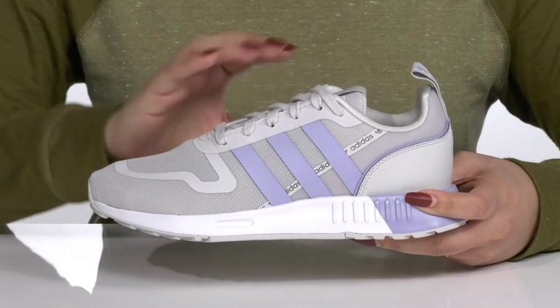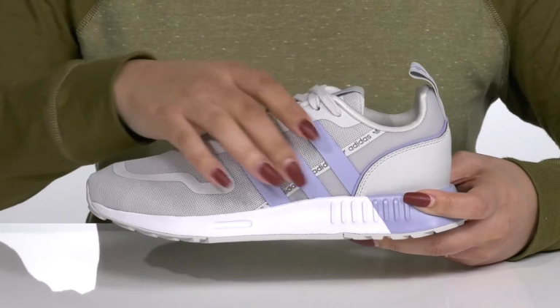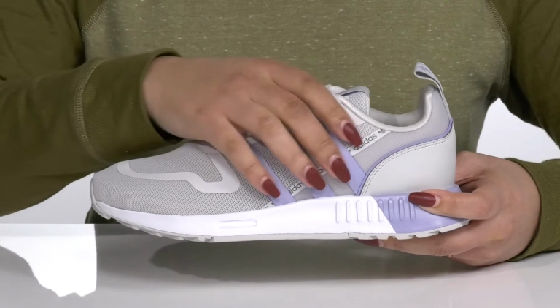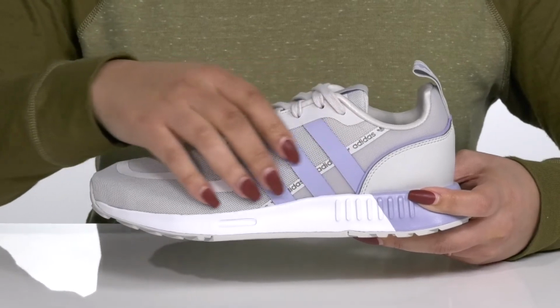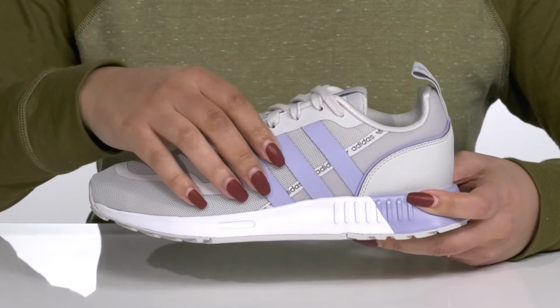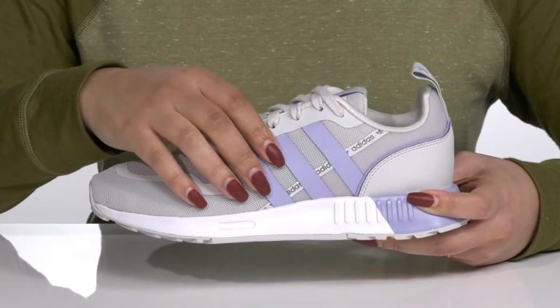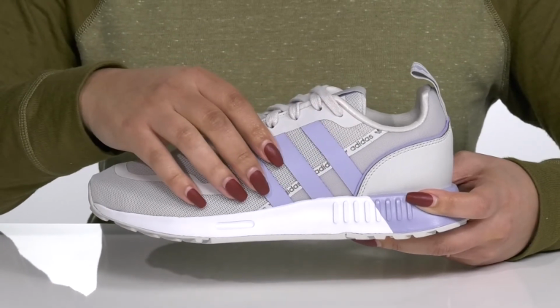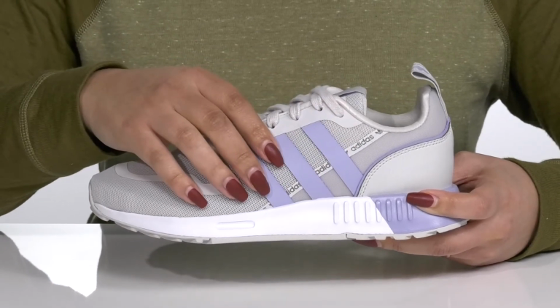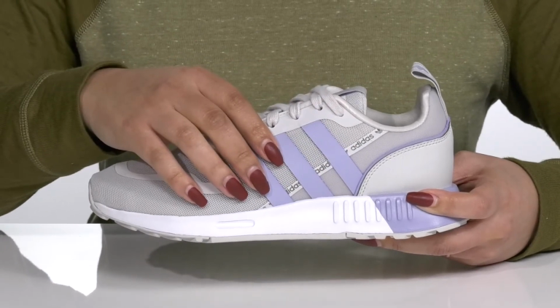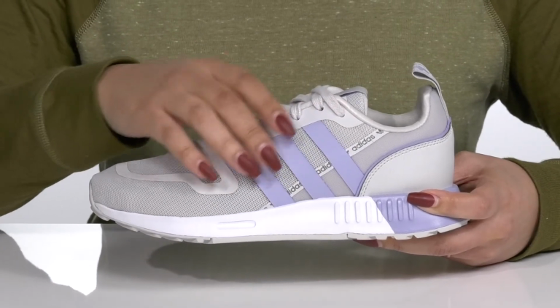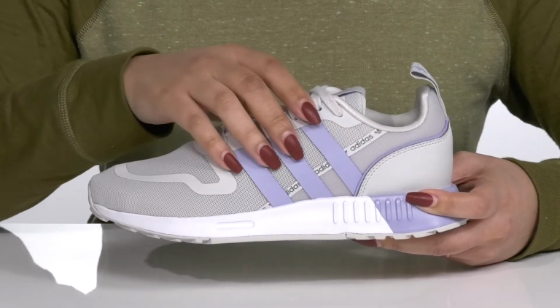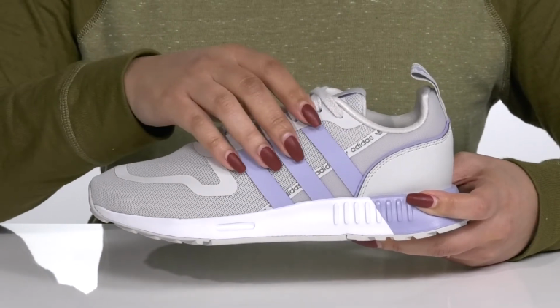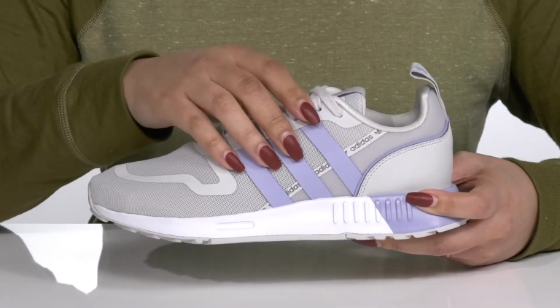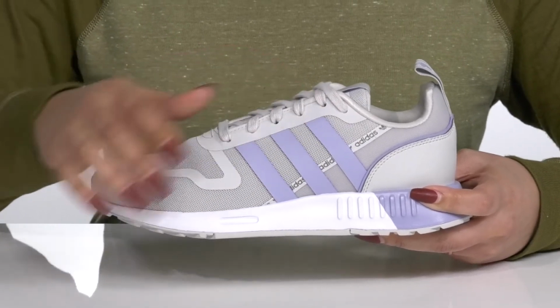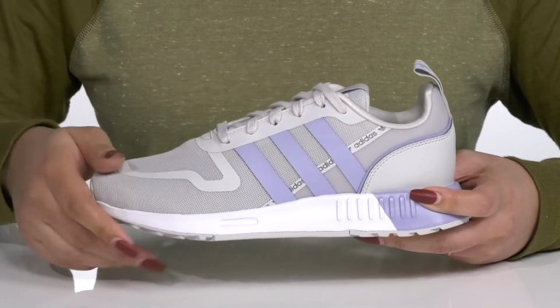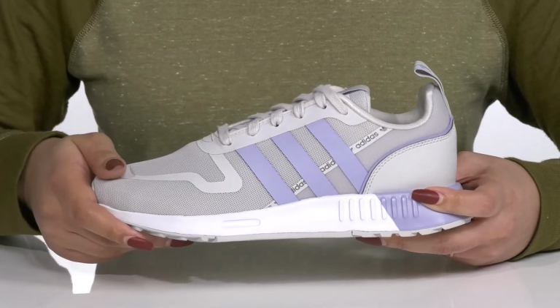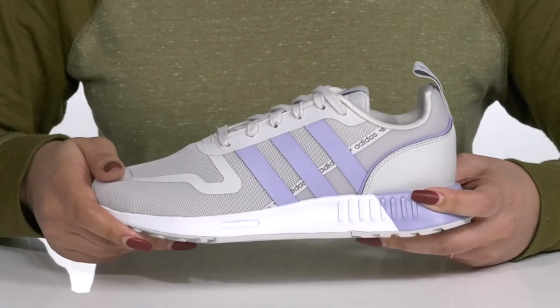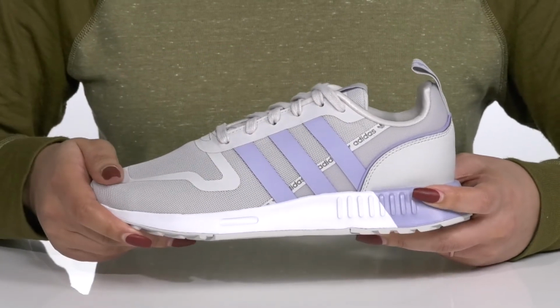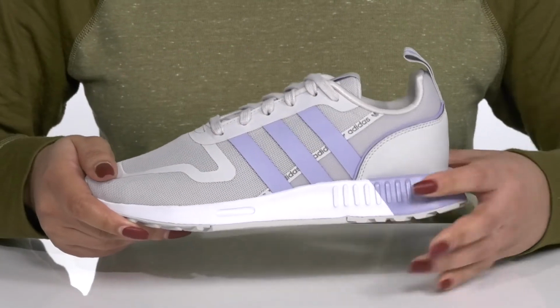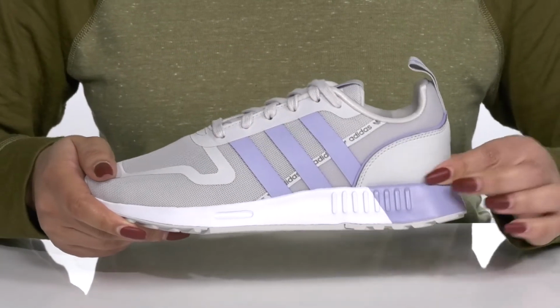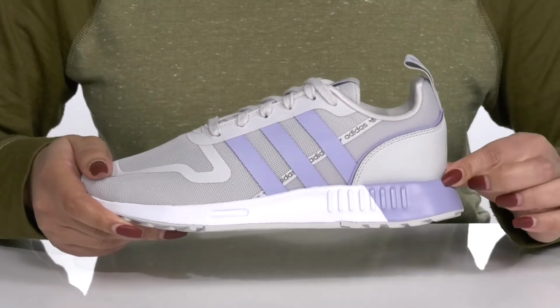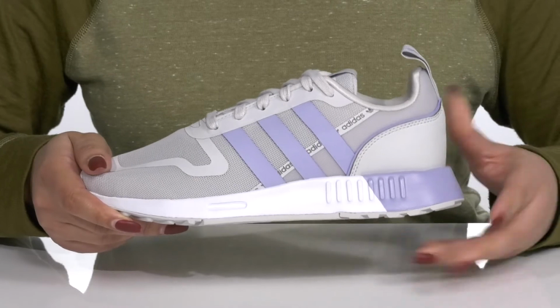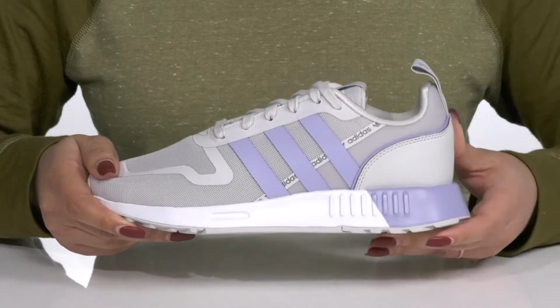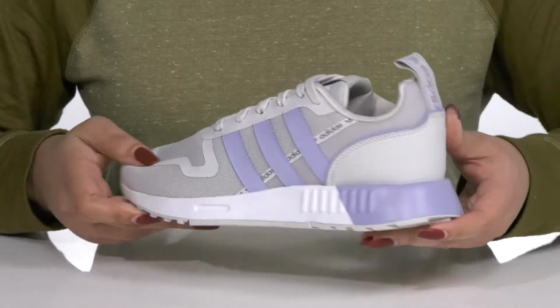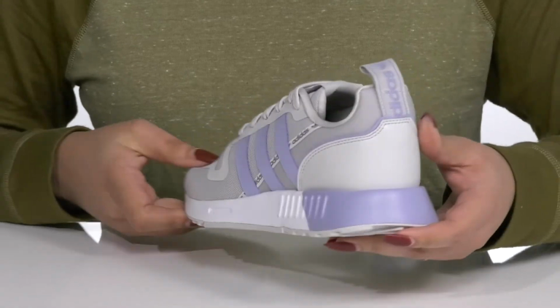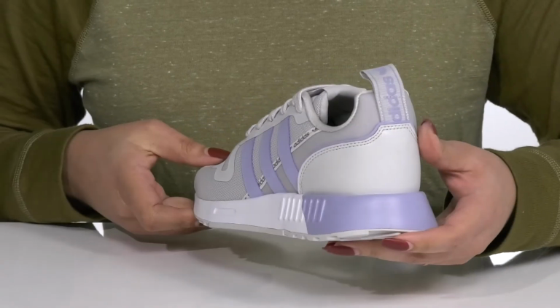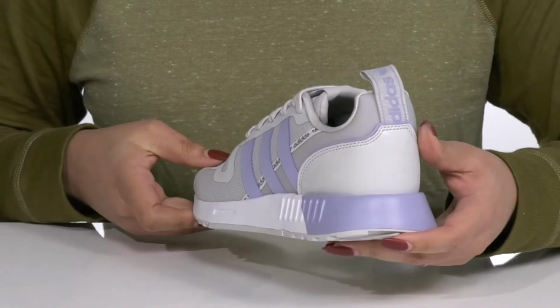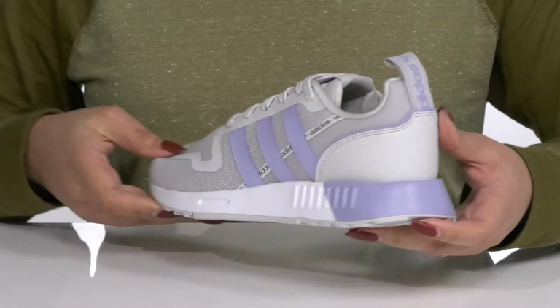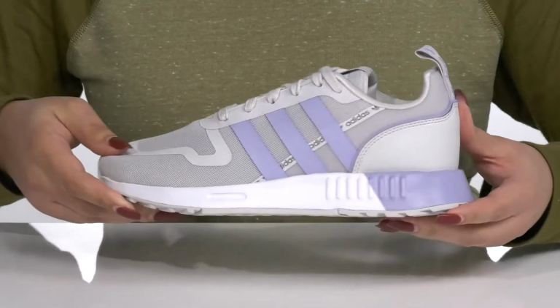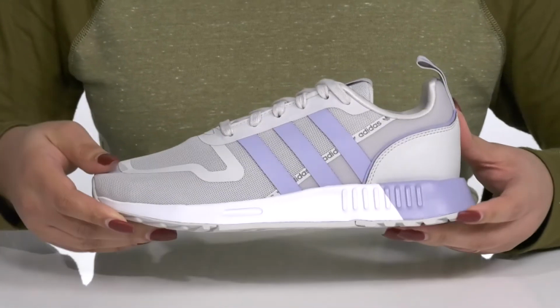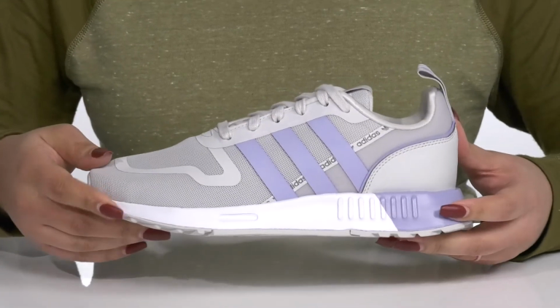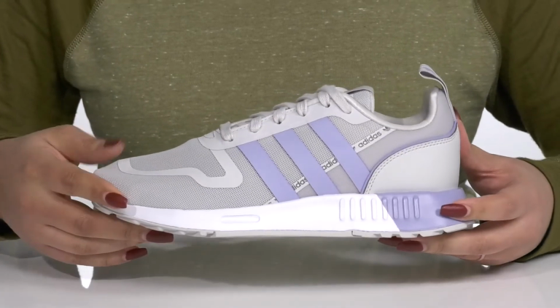The three signature striping detail at the sides adds some contrast and matches the back of the heel counter for added style.